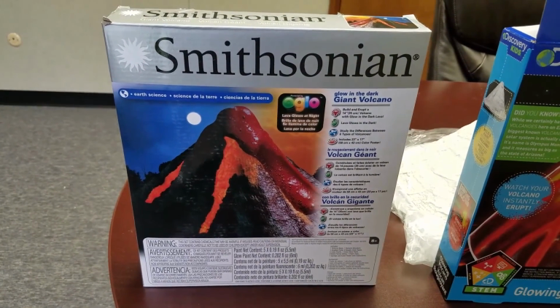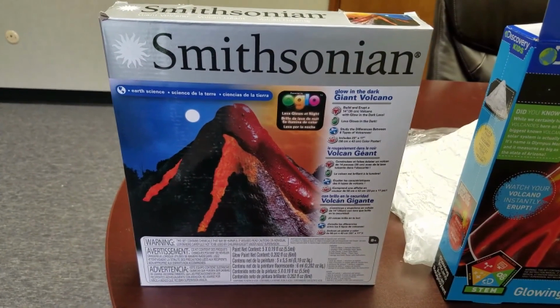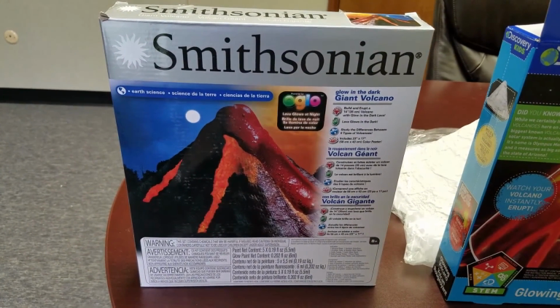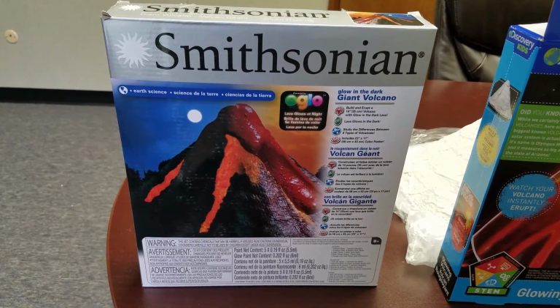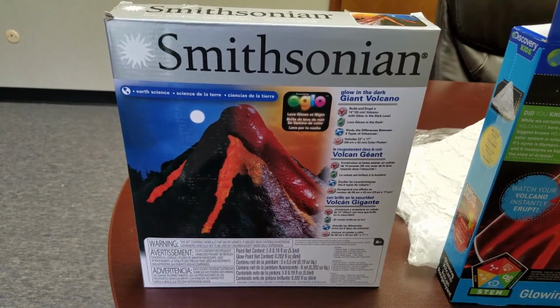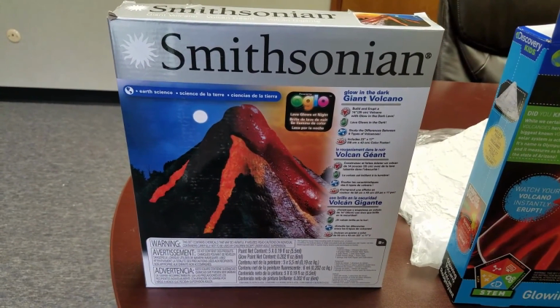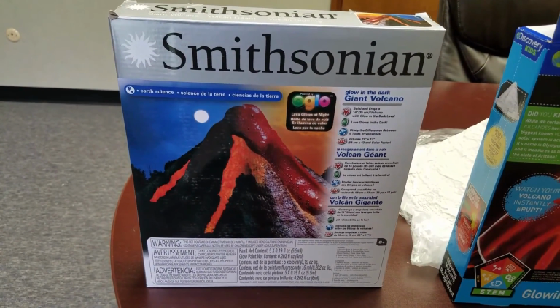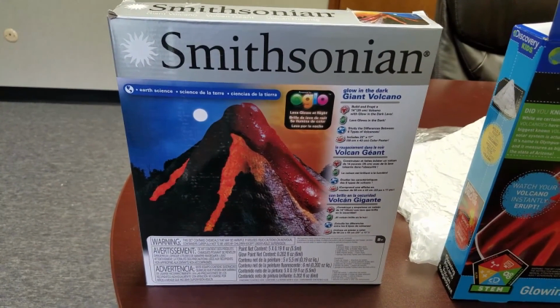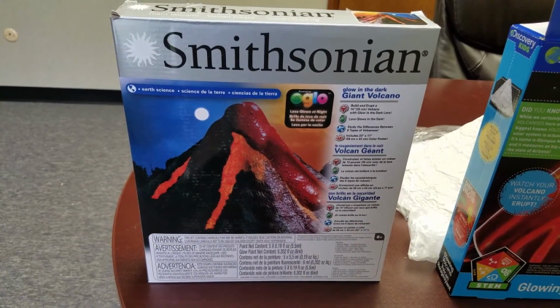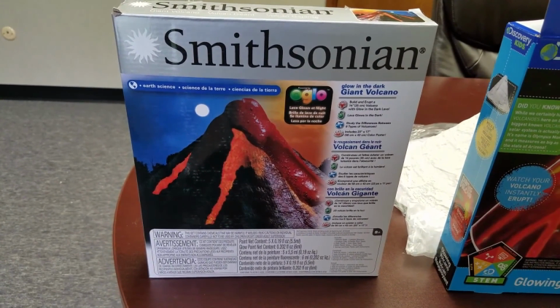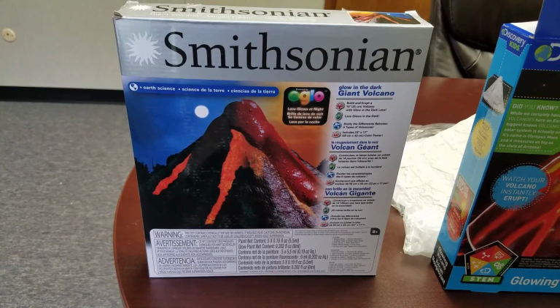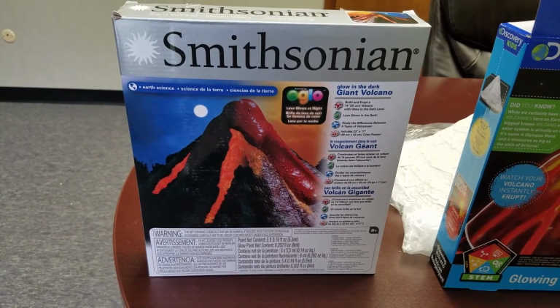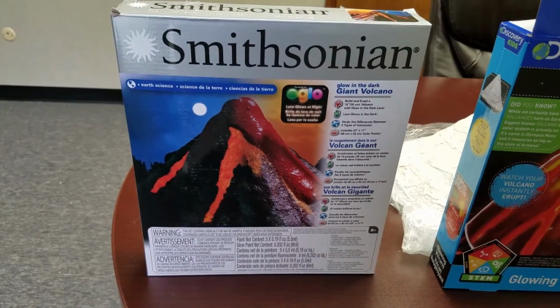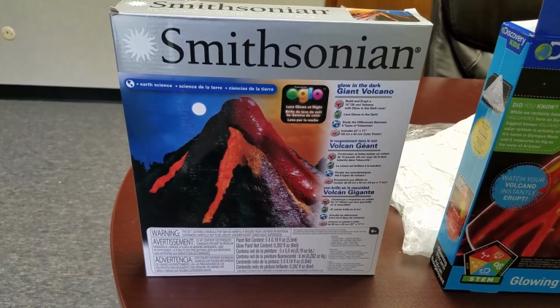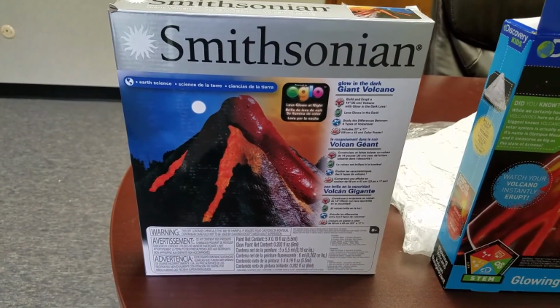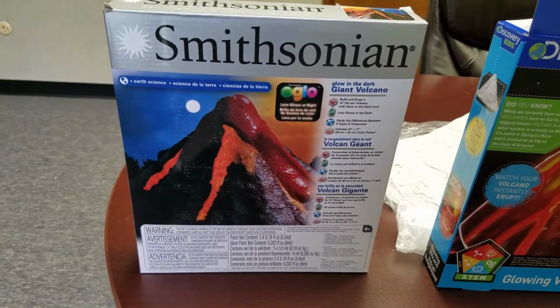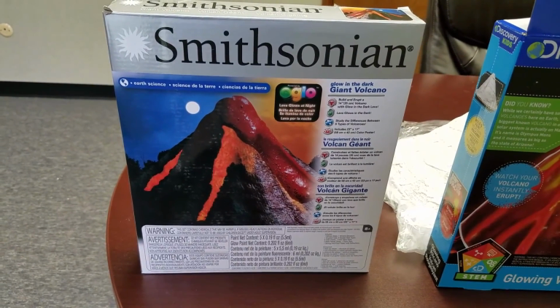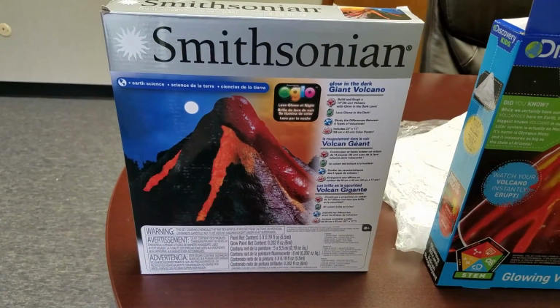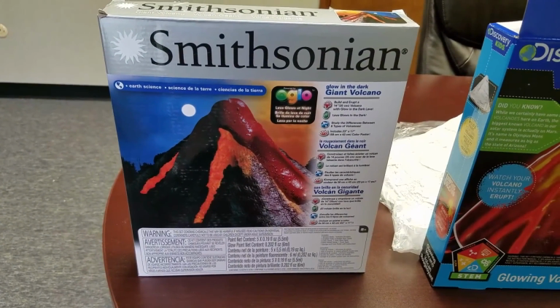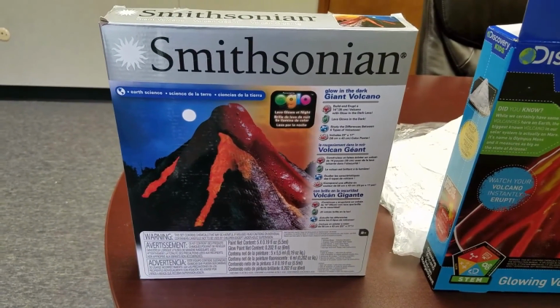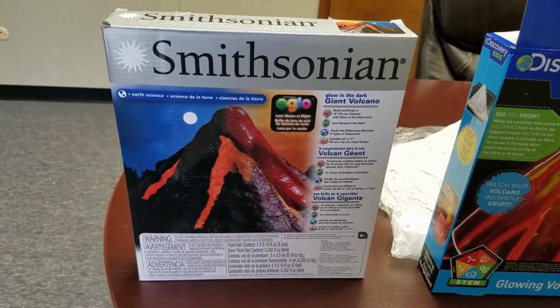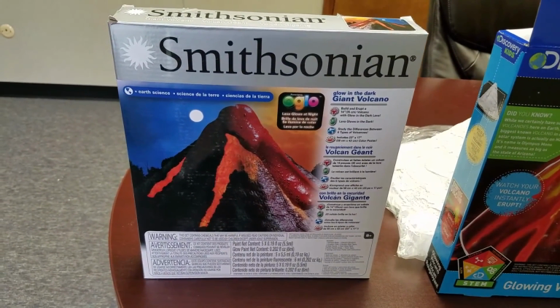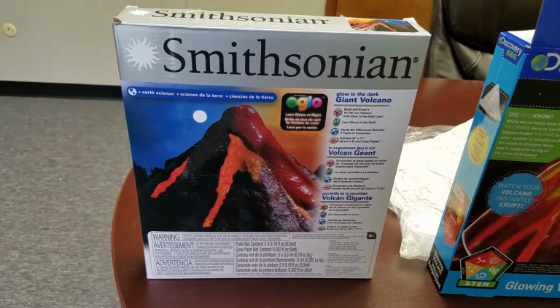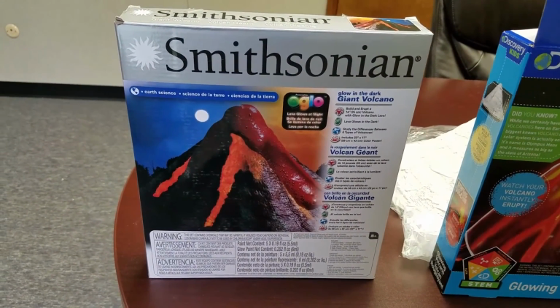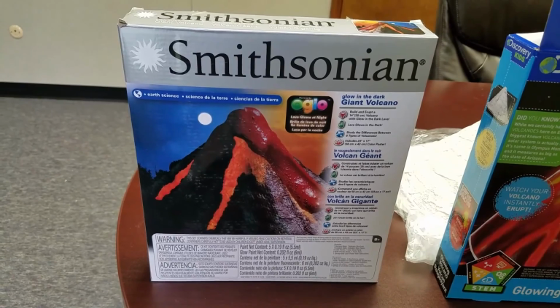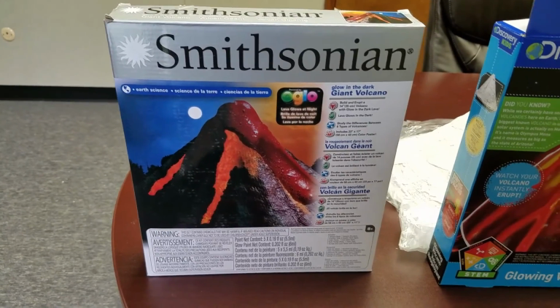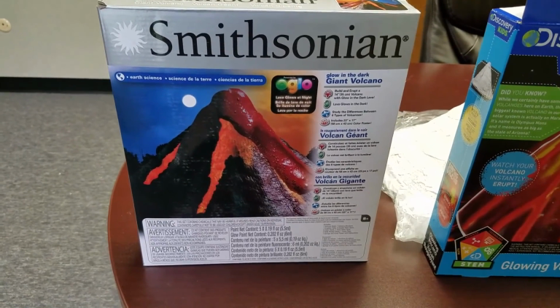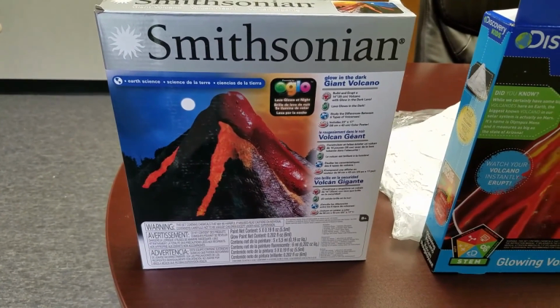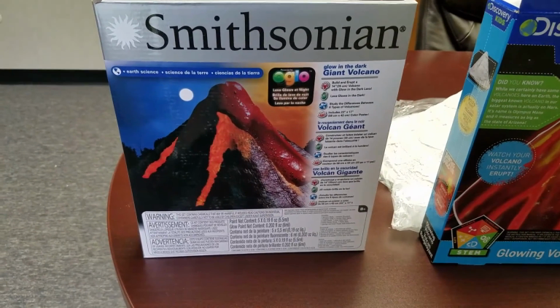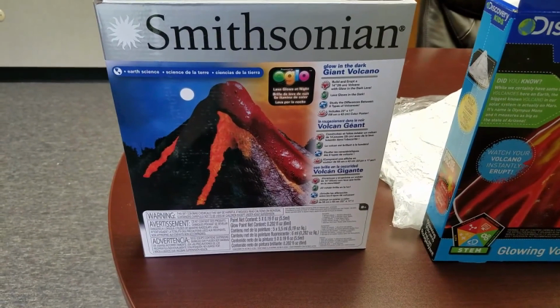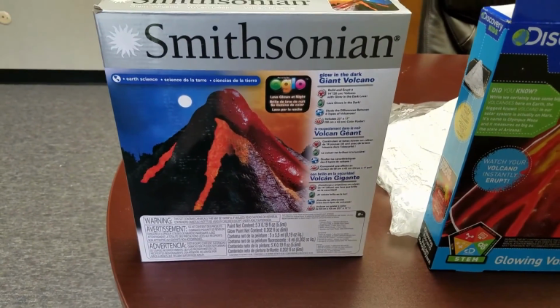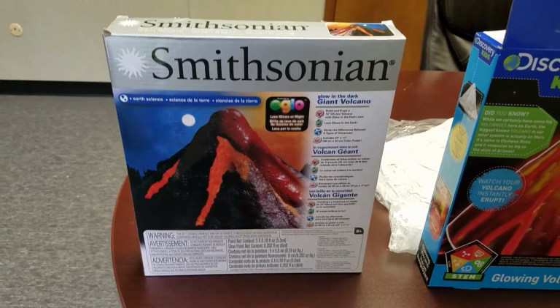This is going to be a quick video reviewing the different types of volcano kits available for kids. Then we're going to show you our new Smooth Foam Mega Volcano at the end, and we think you're going to like the features.